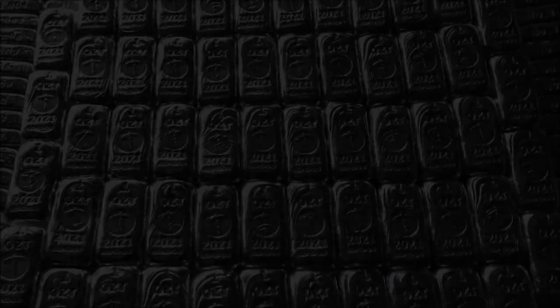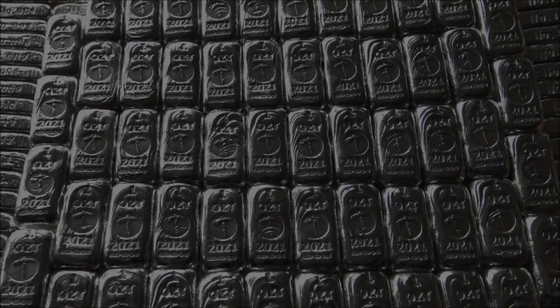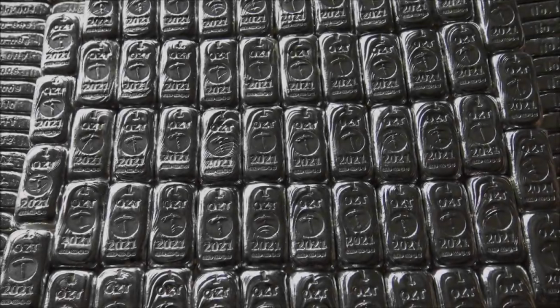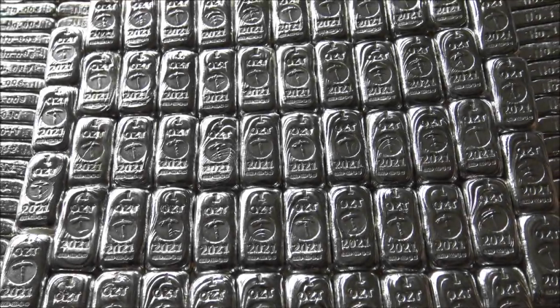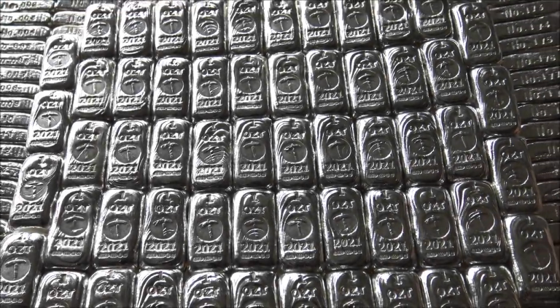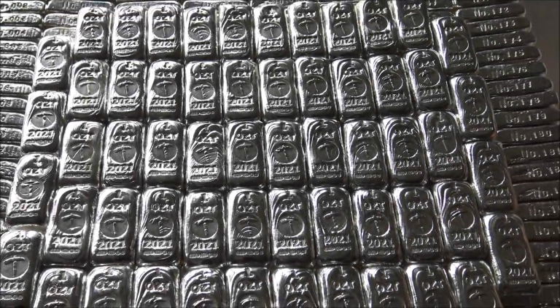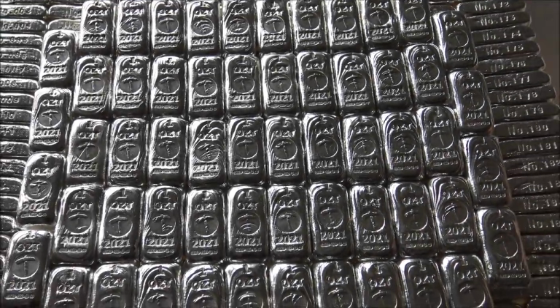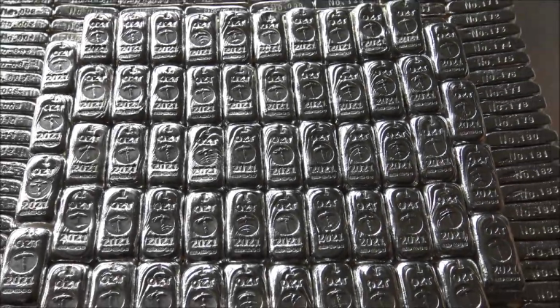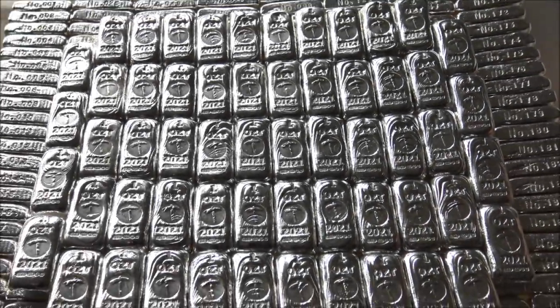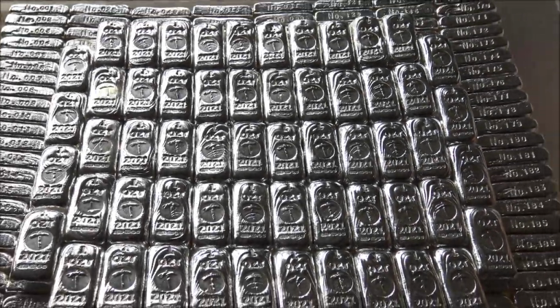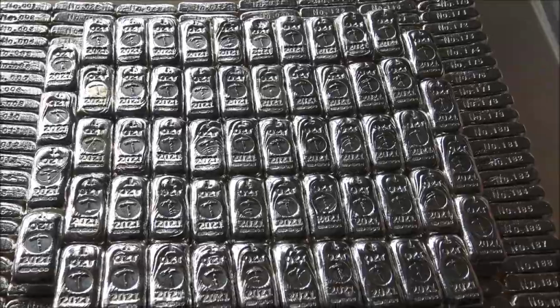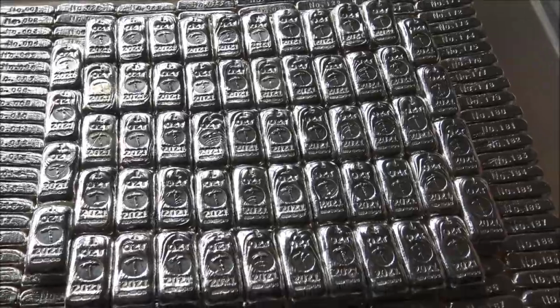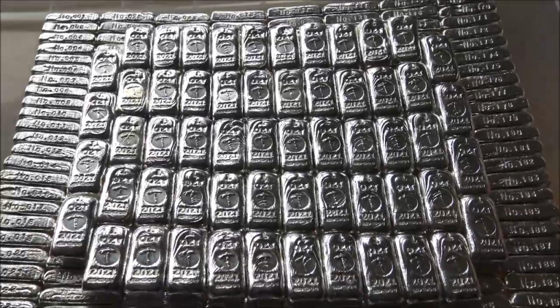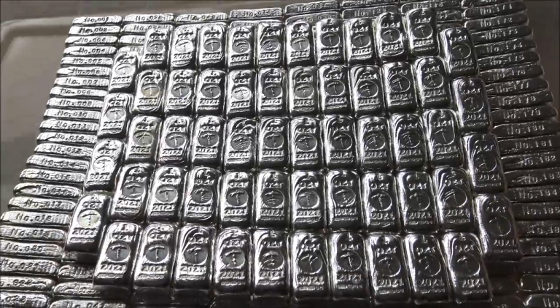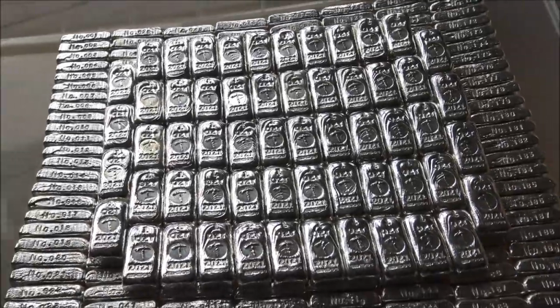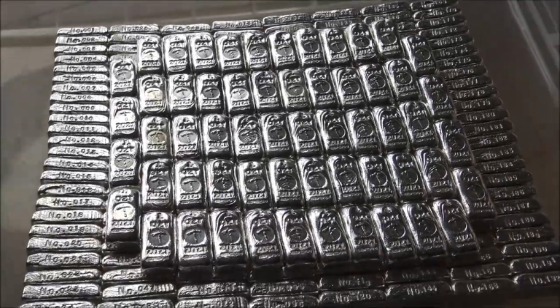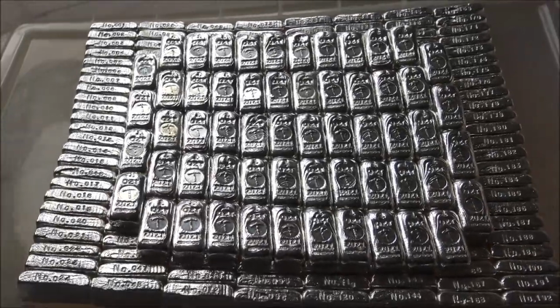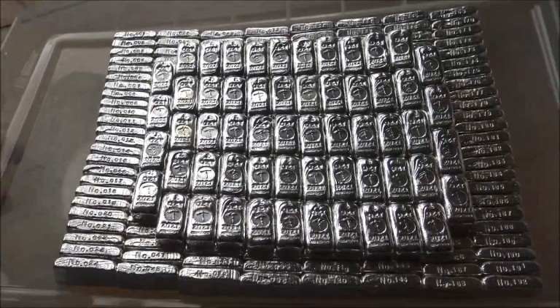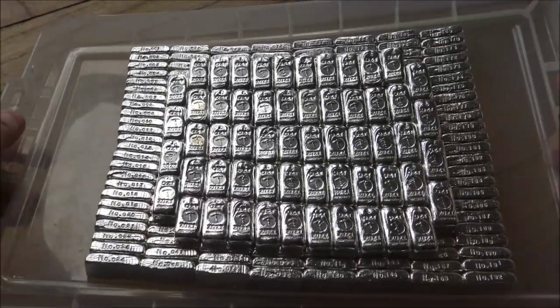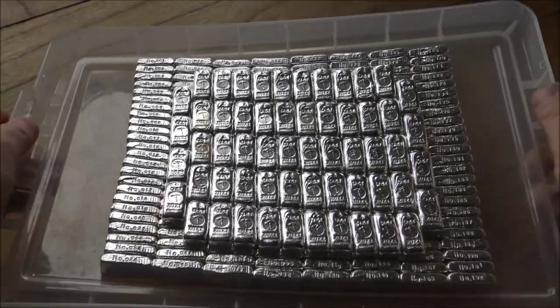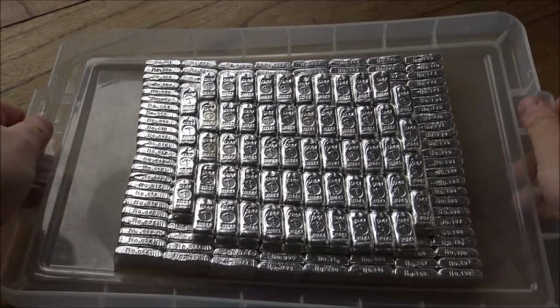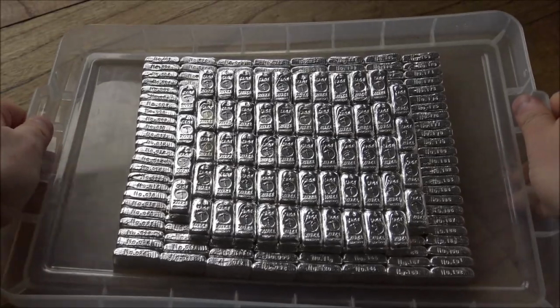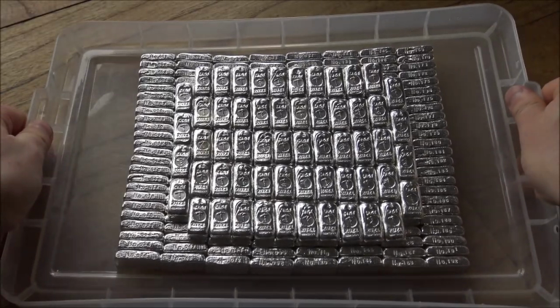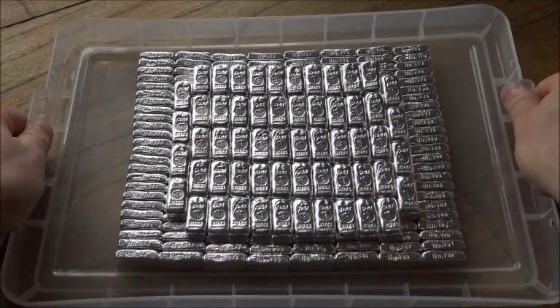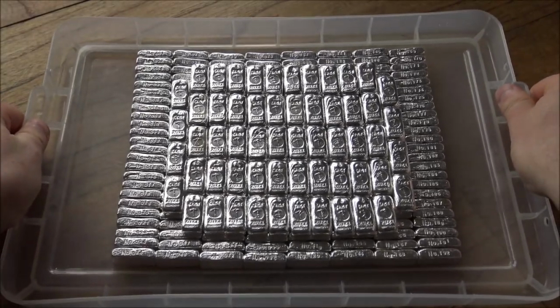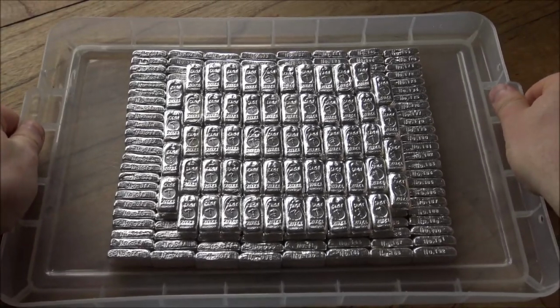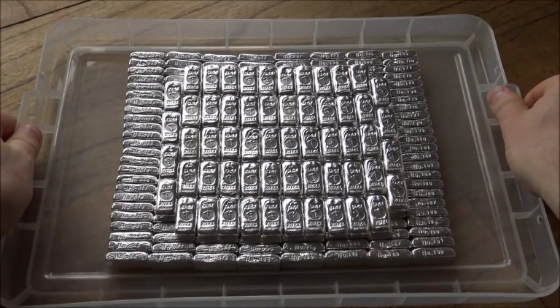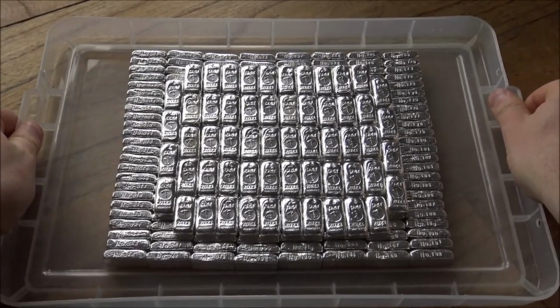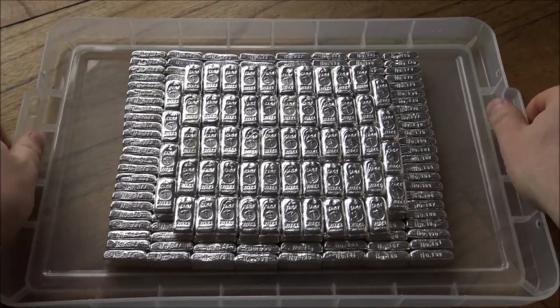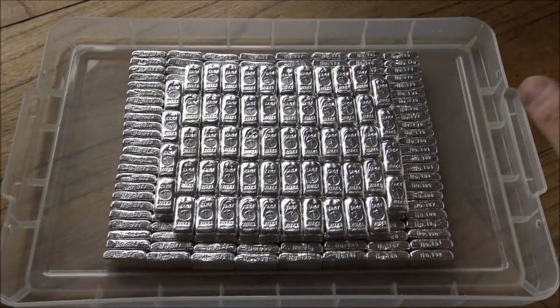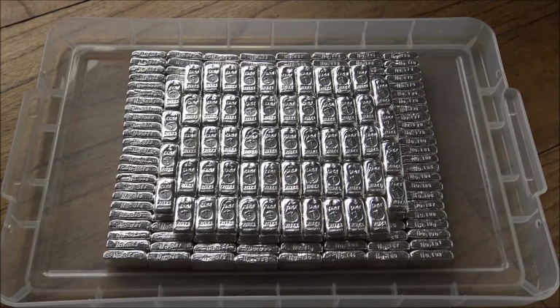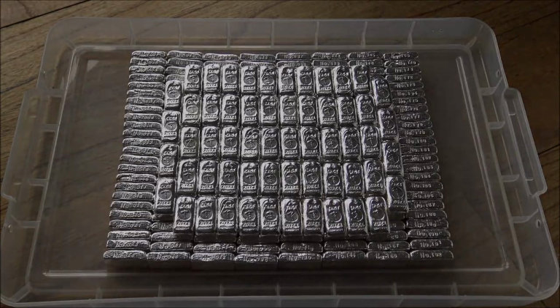We have got 250 1-ounce Silver Forum Bars done, dusted and ready to go. I don't have to put this tray down because it's rather heavy, let me tell you. So here they are, the 1-ounce Silver Forum Bars for 2021.